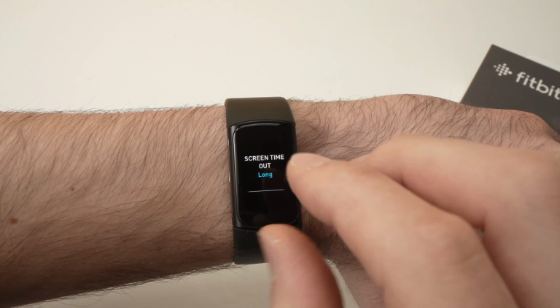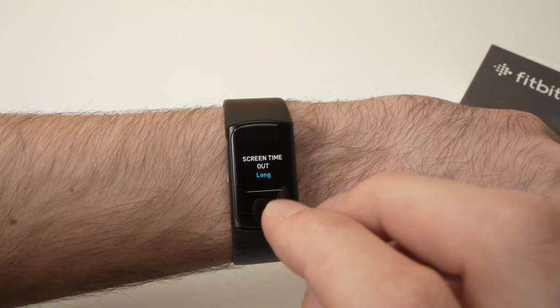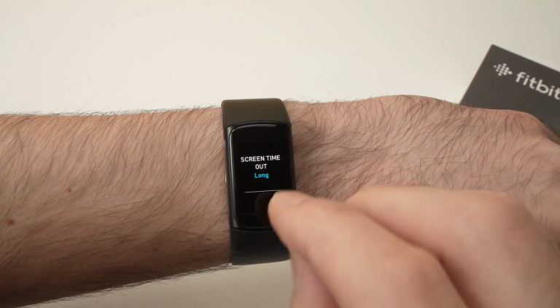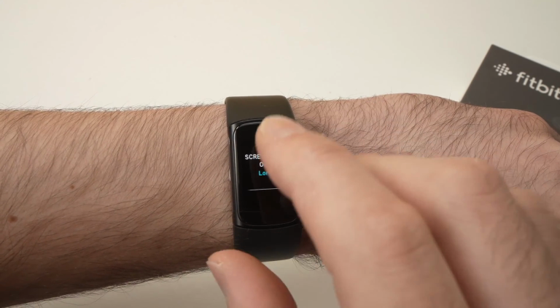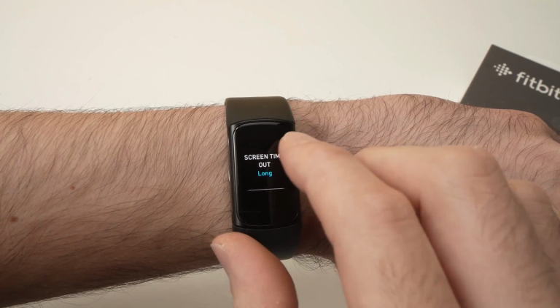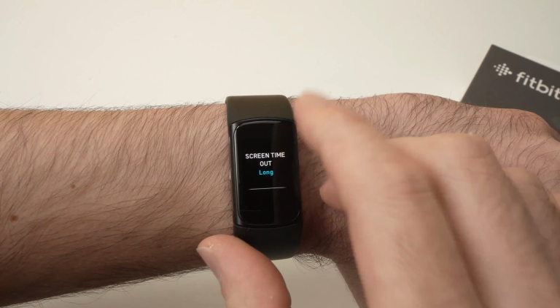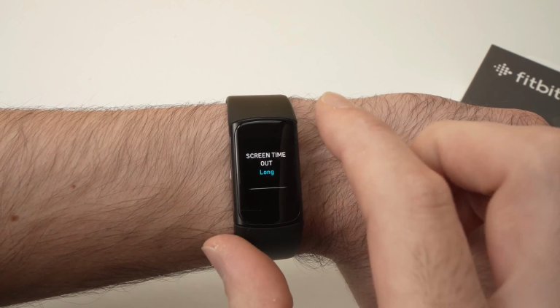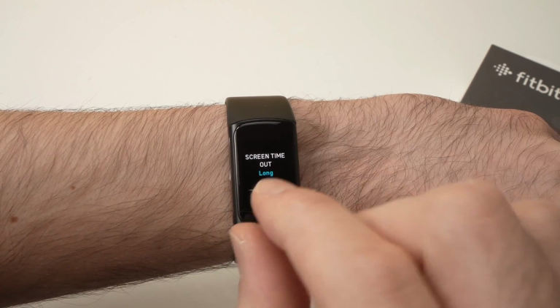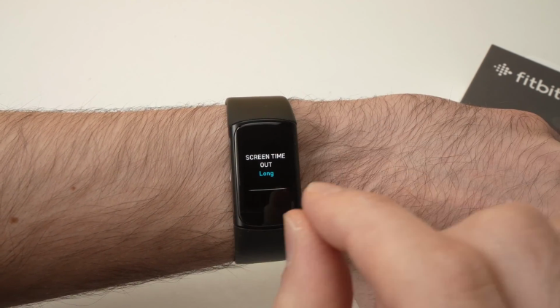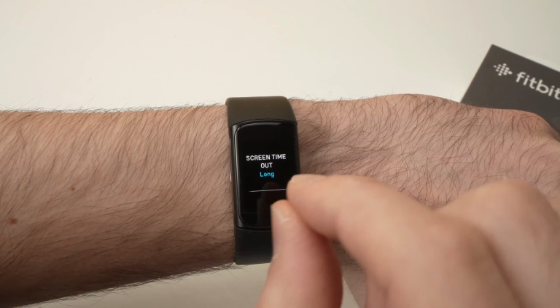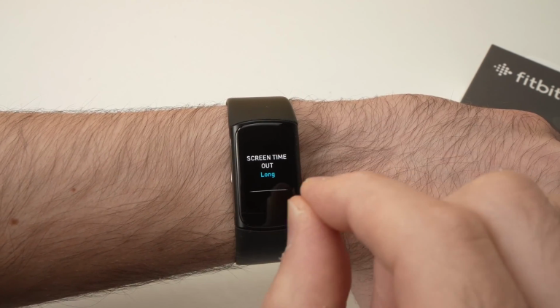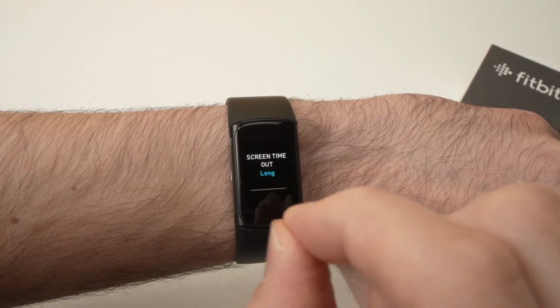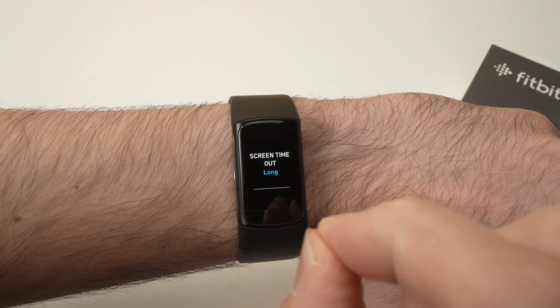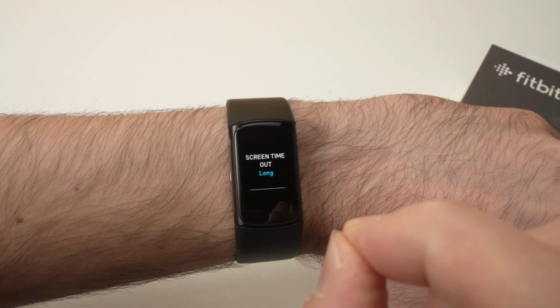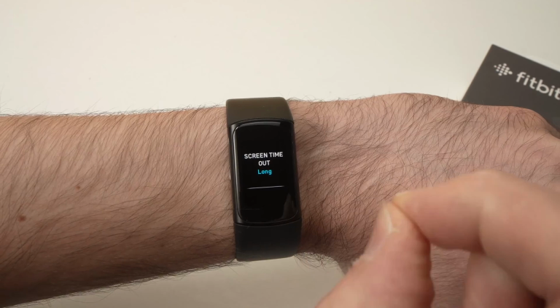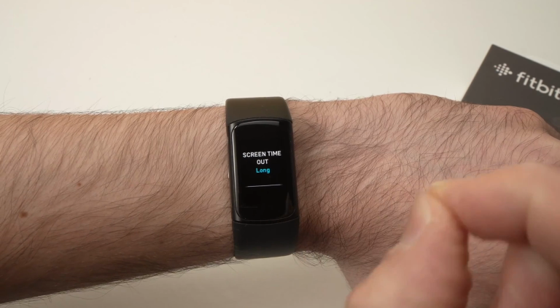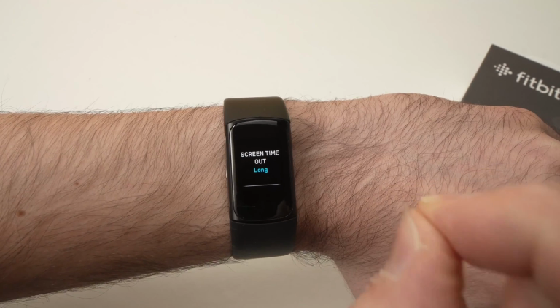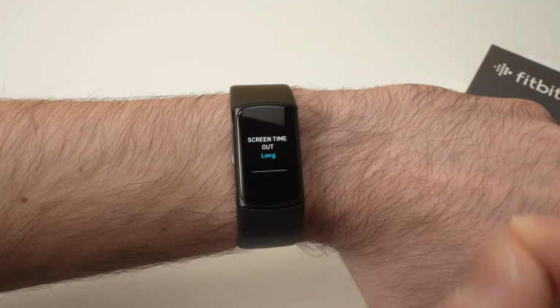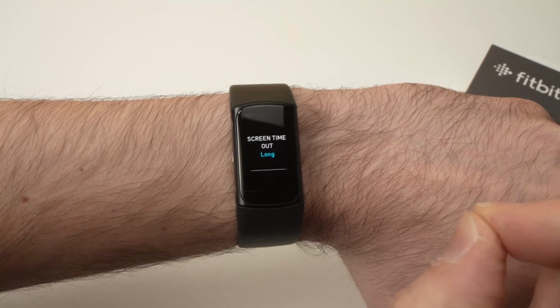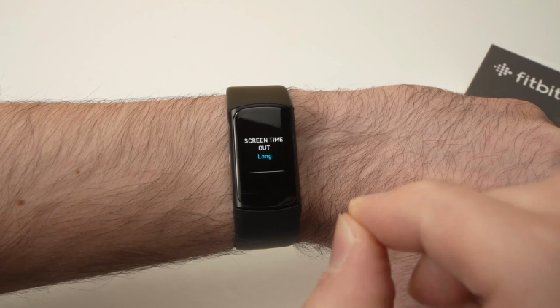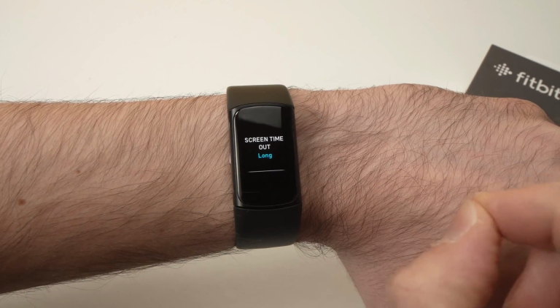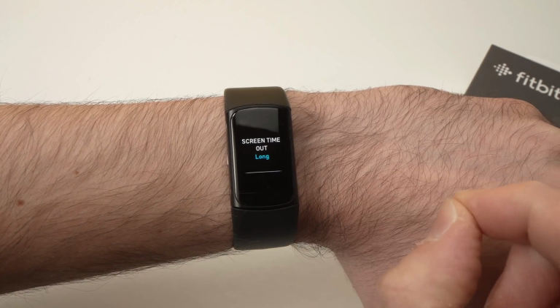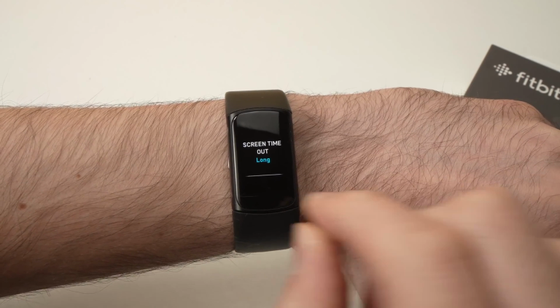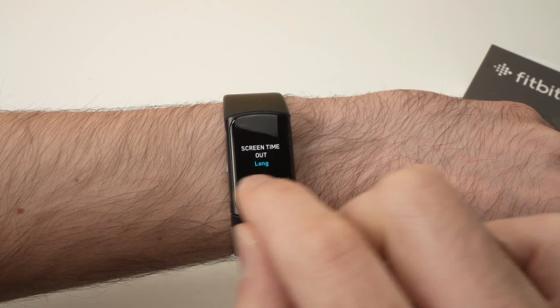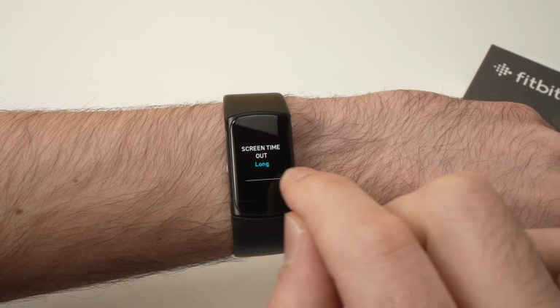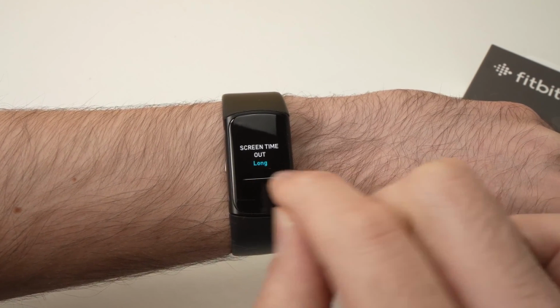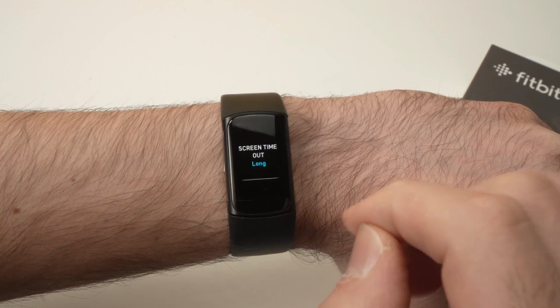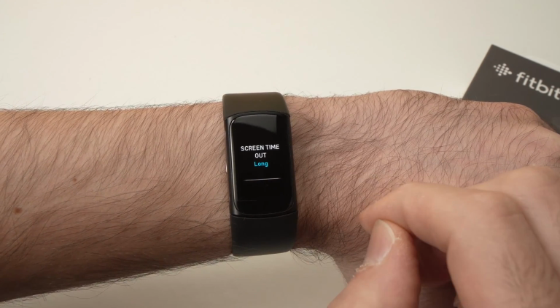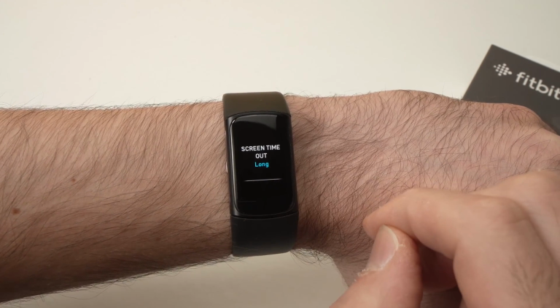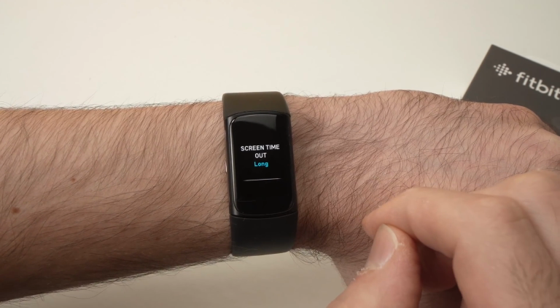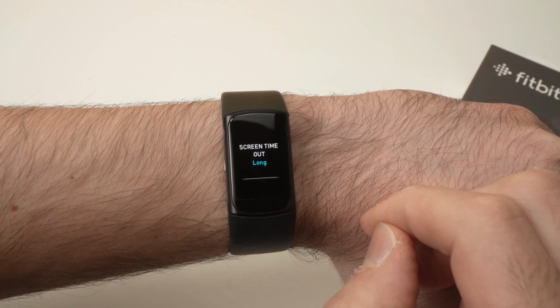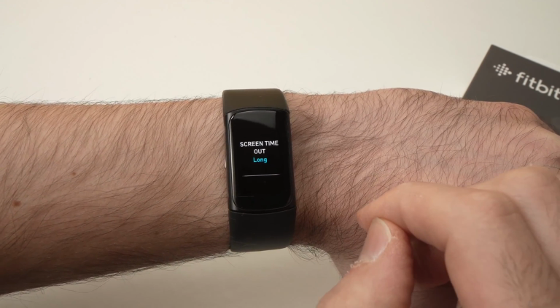Unfortunately, there's no way to set a certain amount of seconds or minutes. You can only select between these three options.